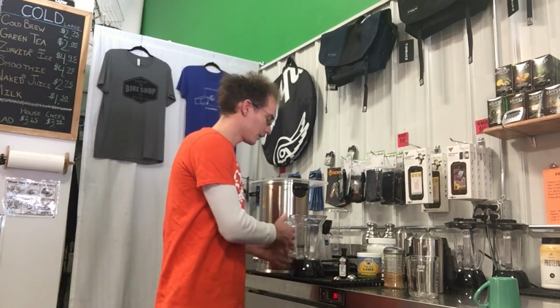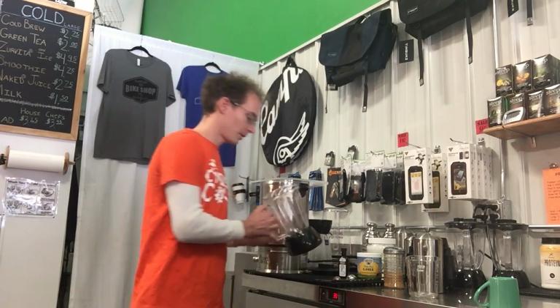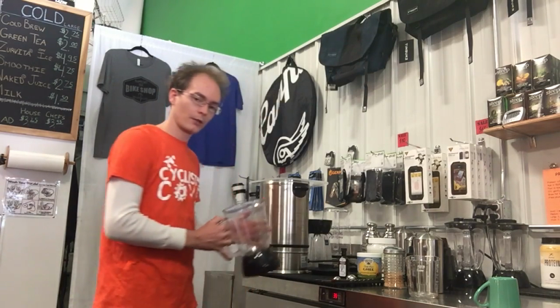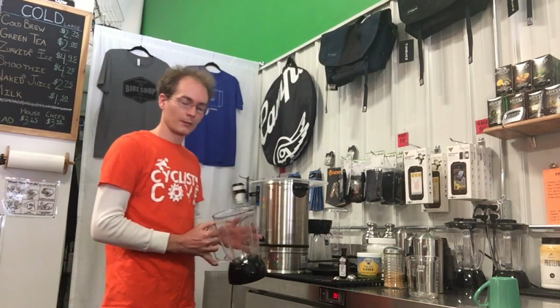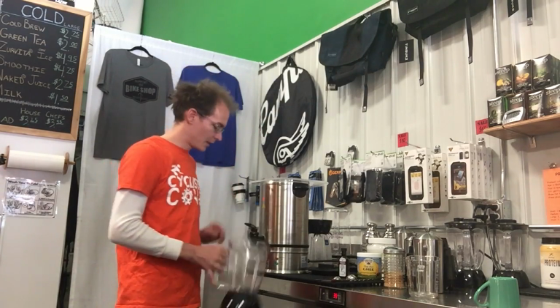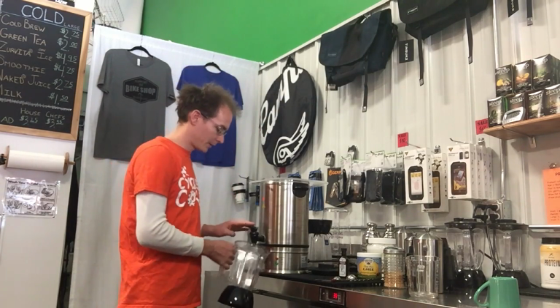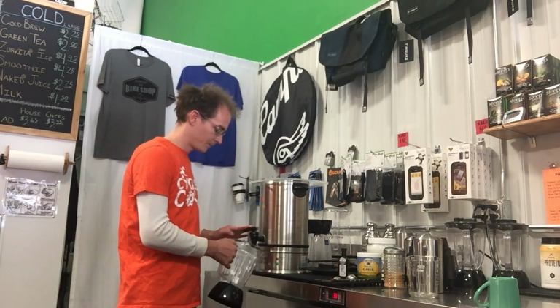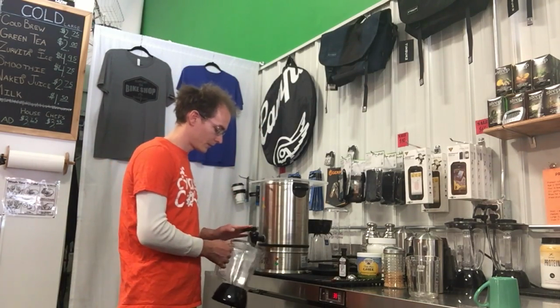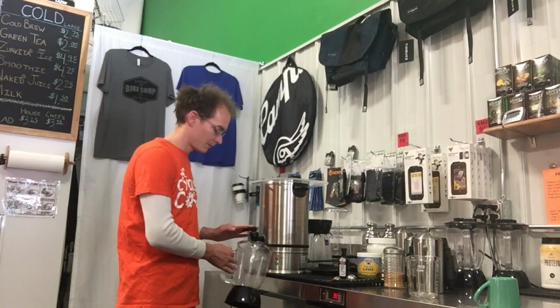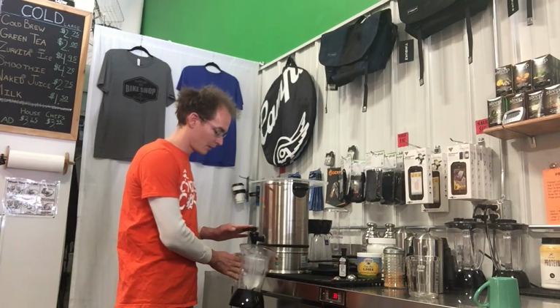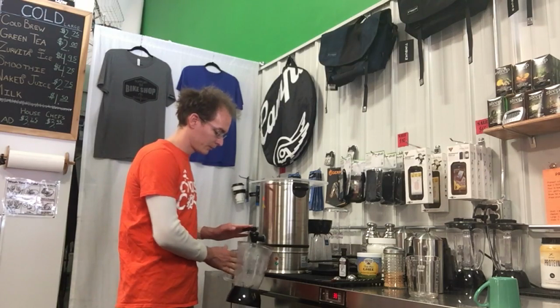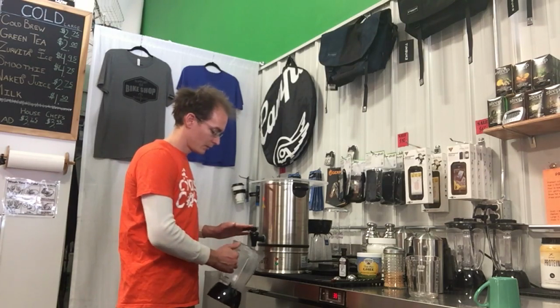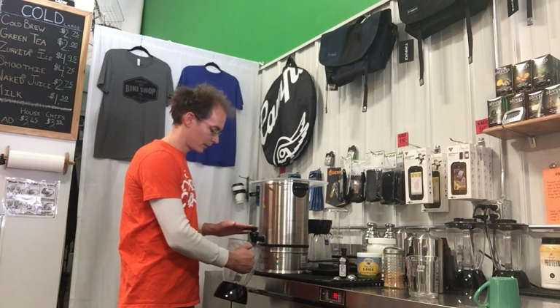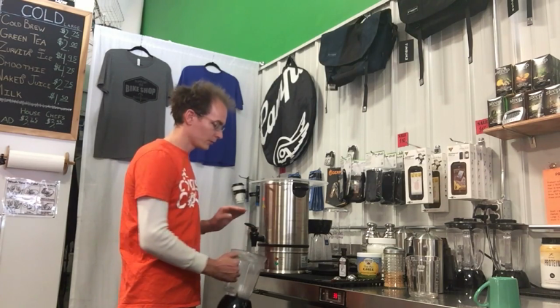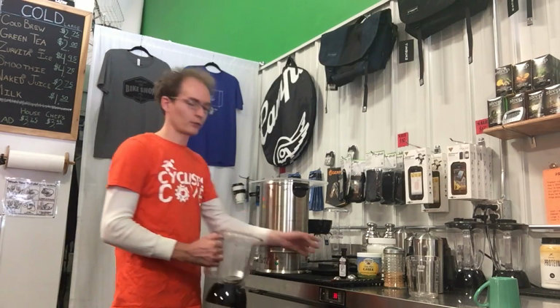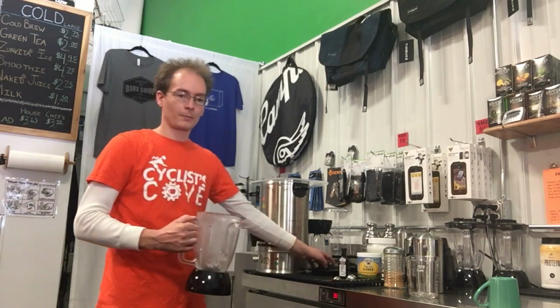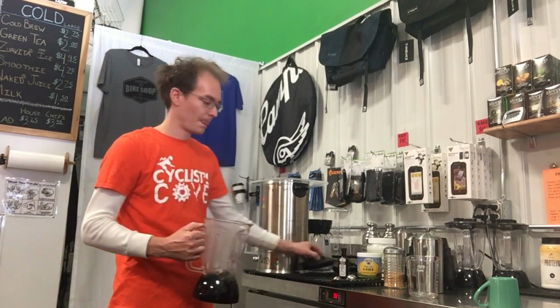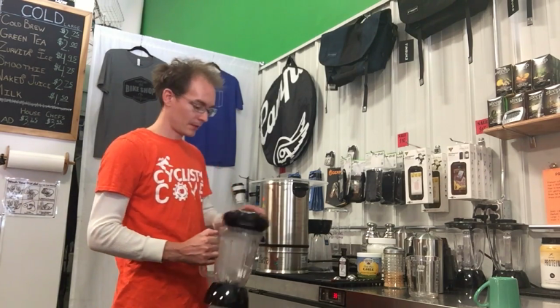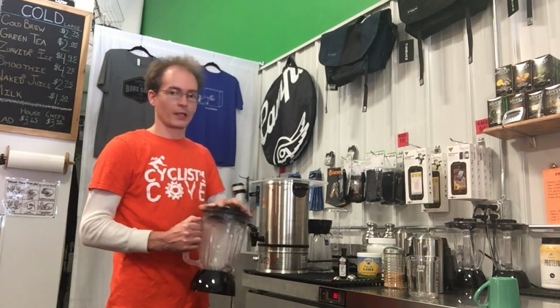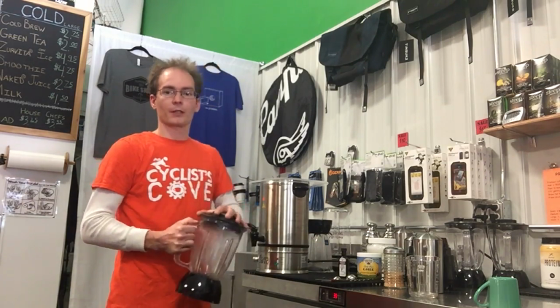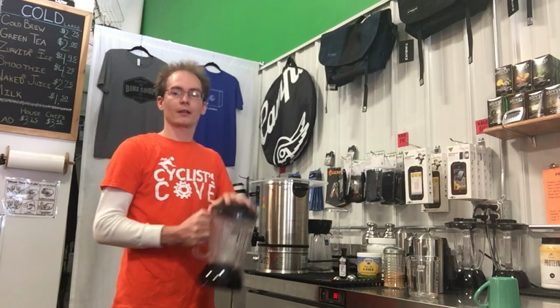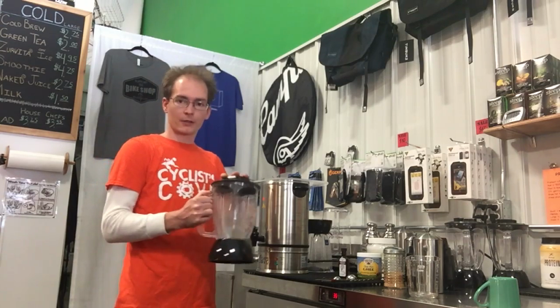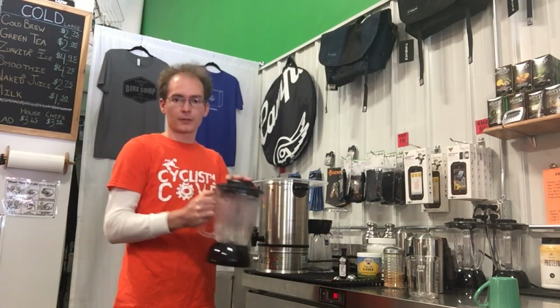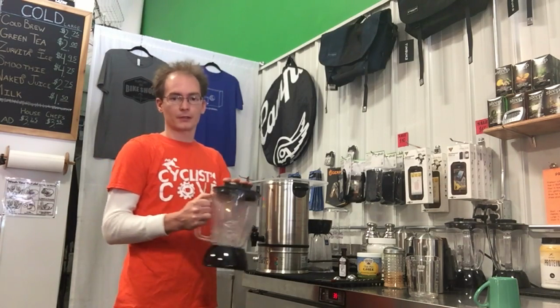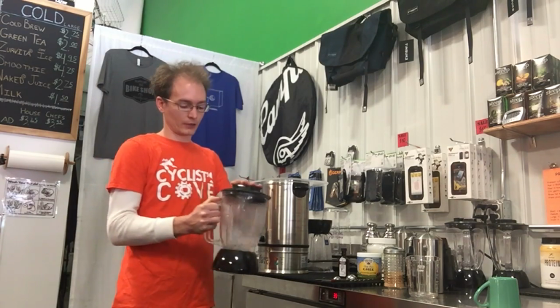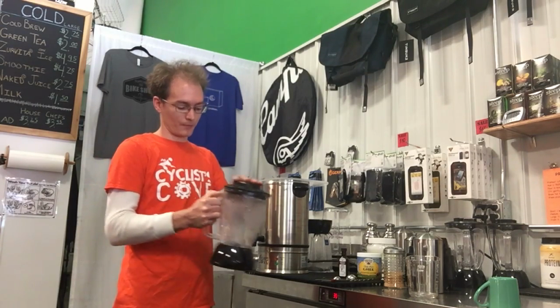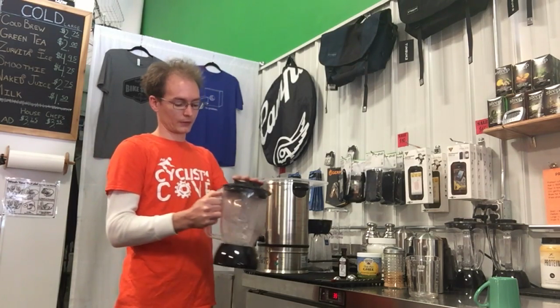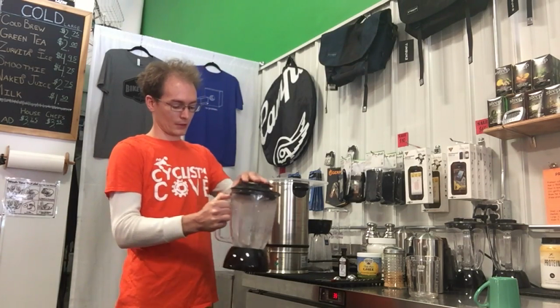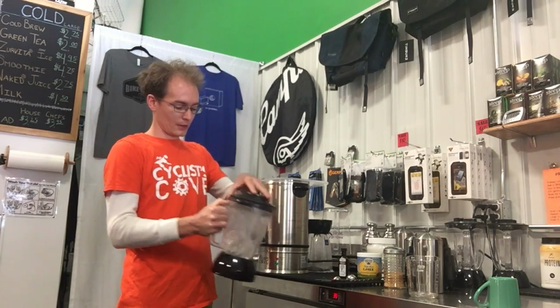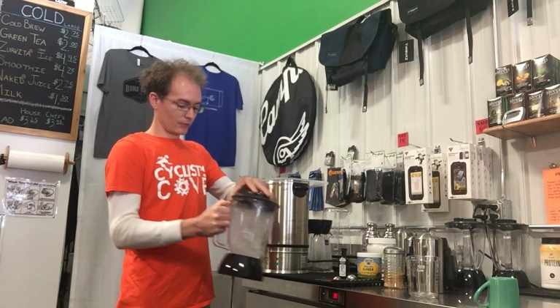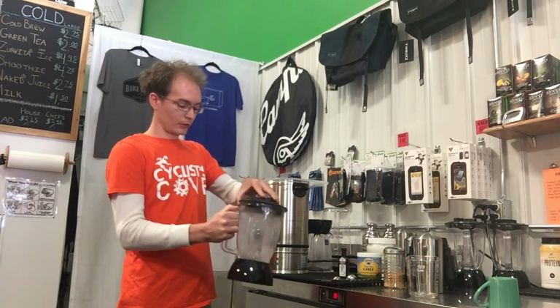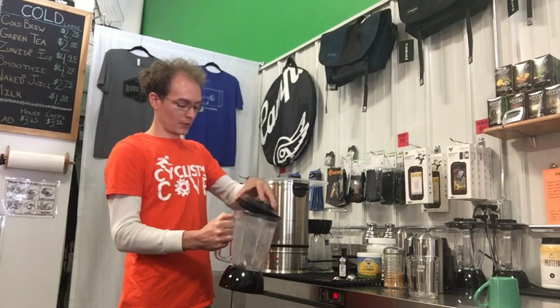To start, we're gonna preheat our blender, just like we did when we made our press — we want our tools nice and warm. That makes sure that when we have our coffee, it stays nice and warm, because these will lose some temp.